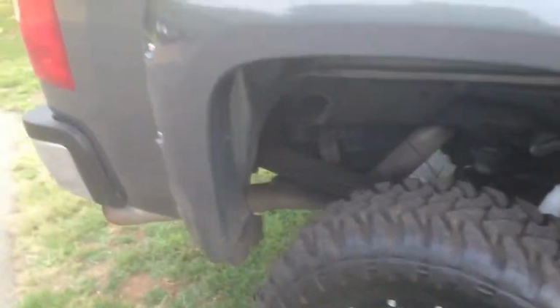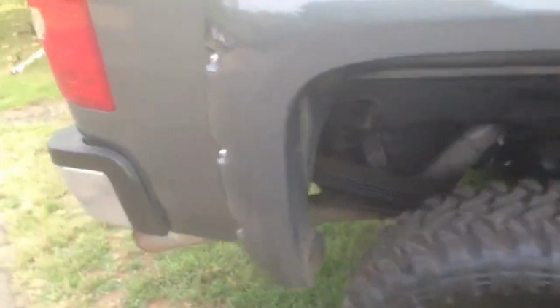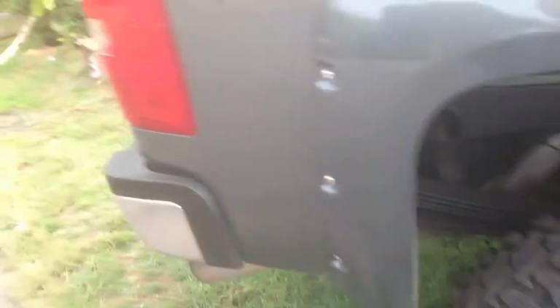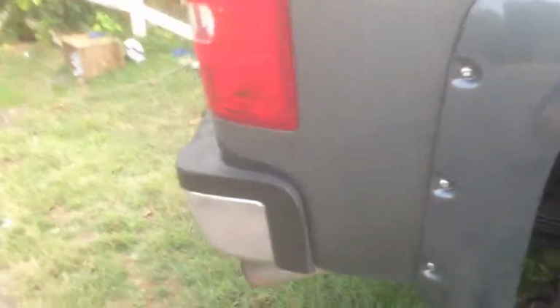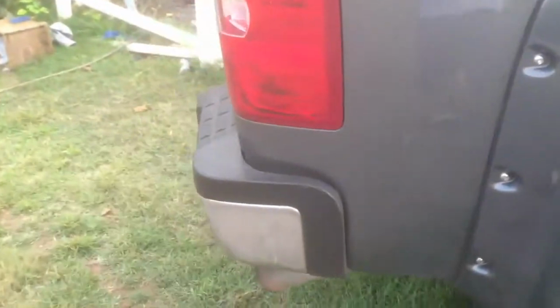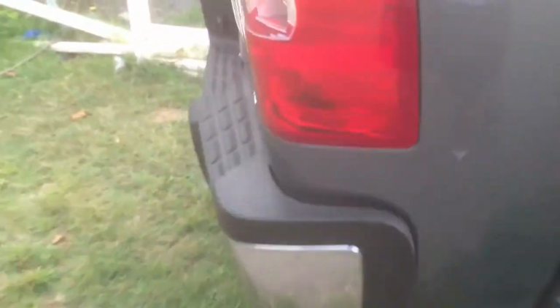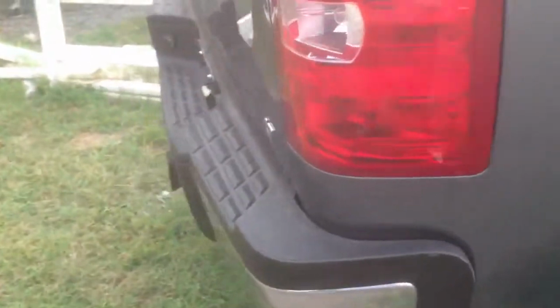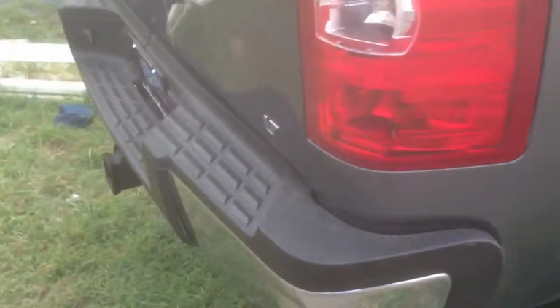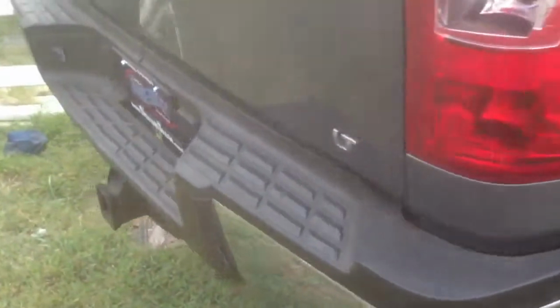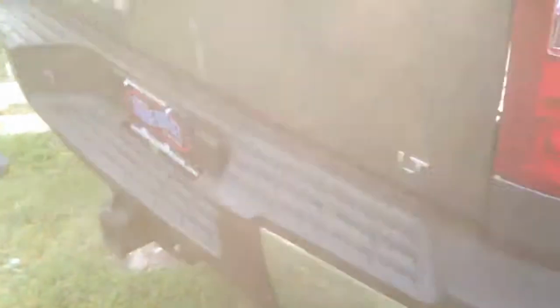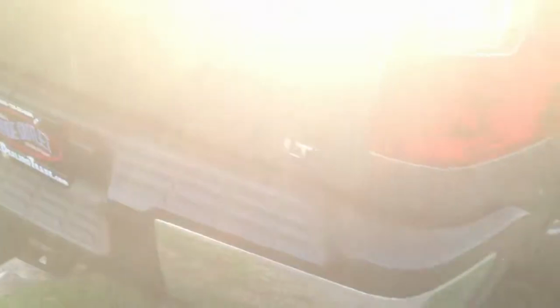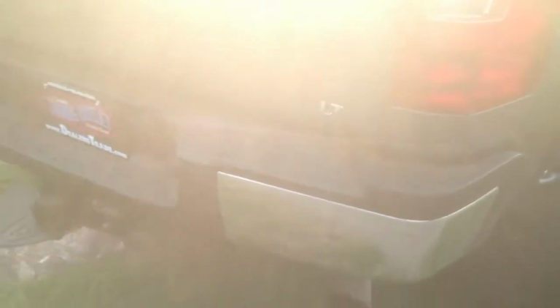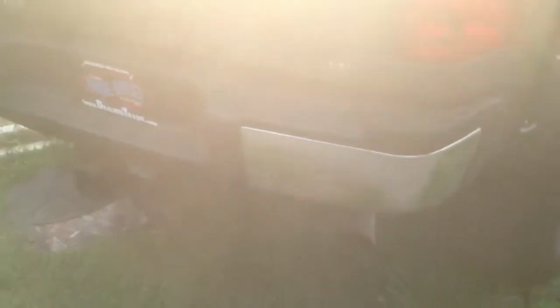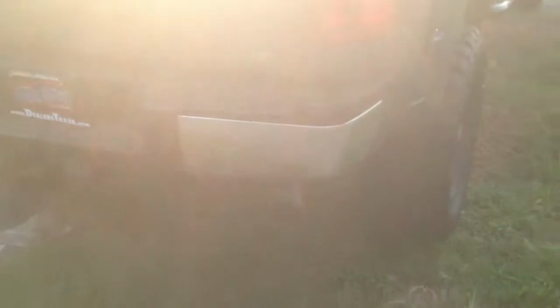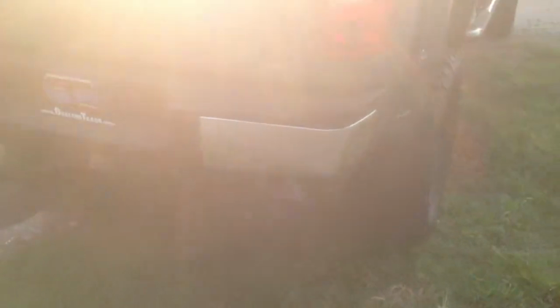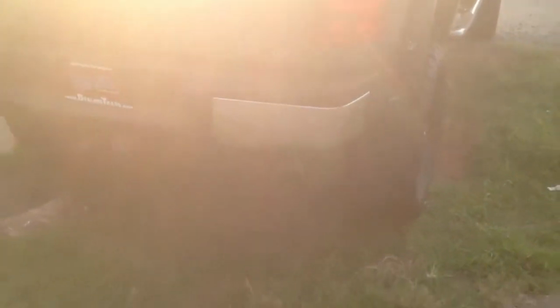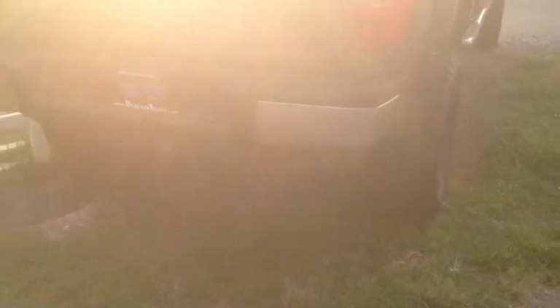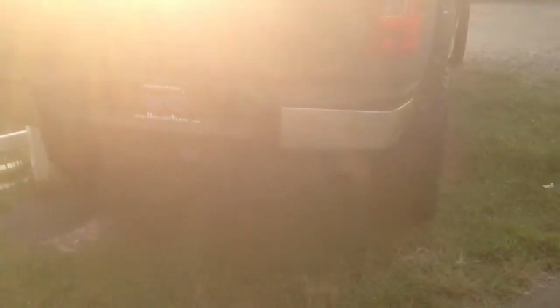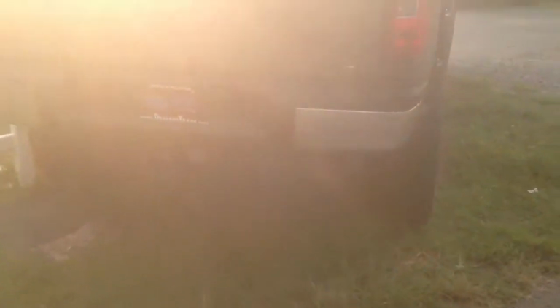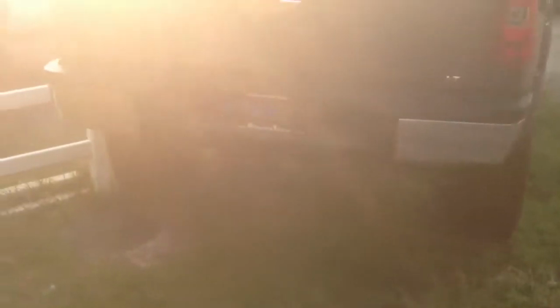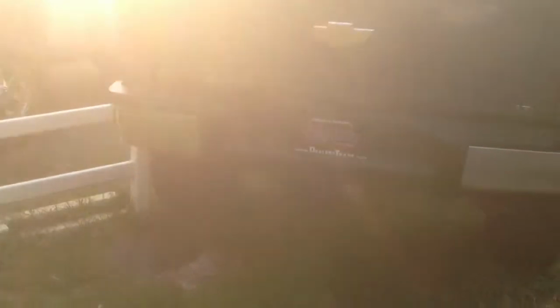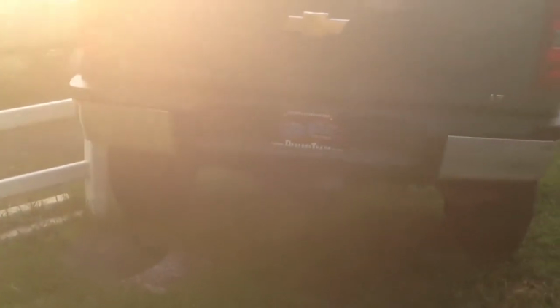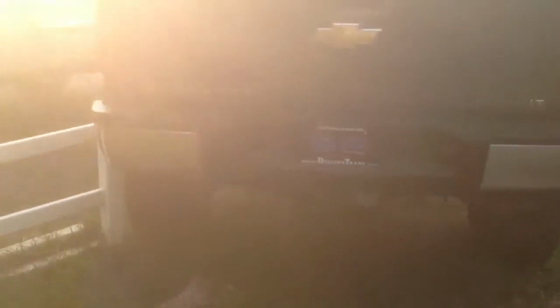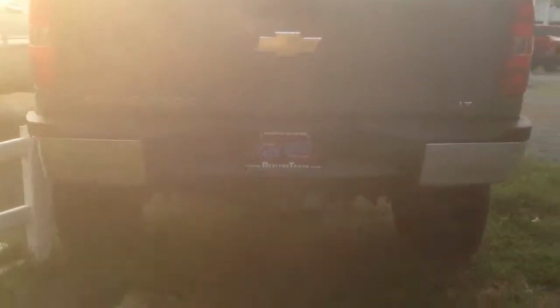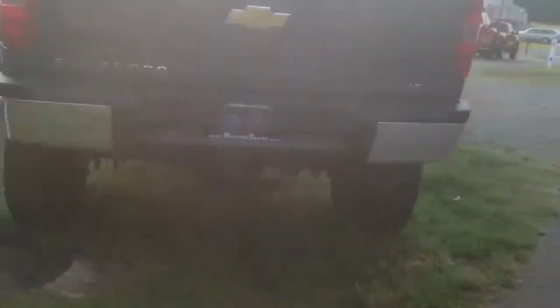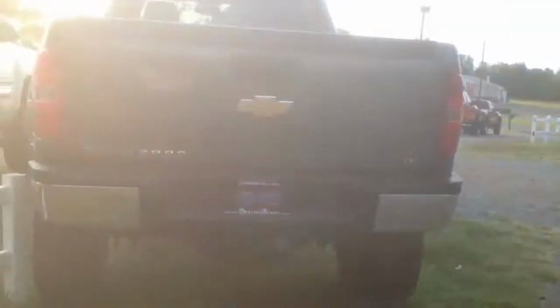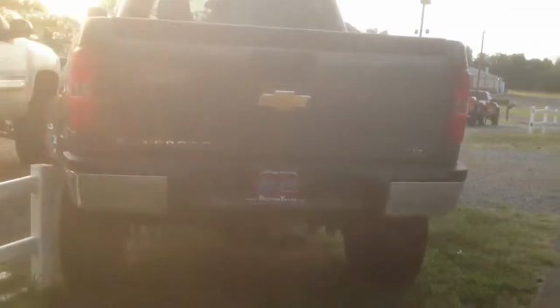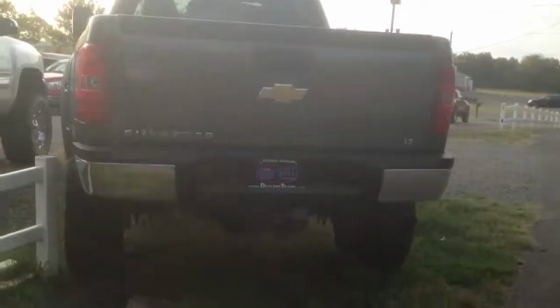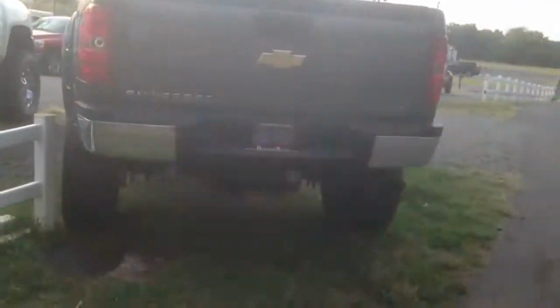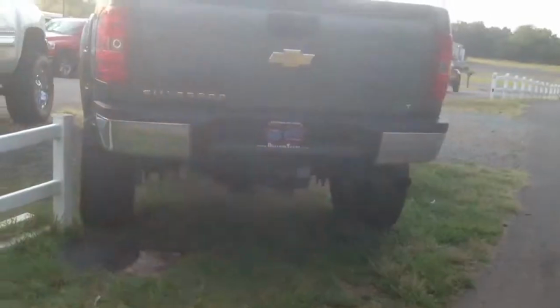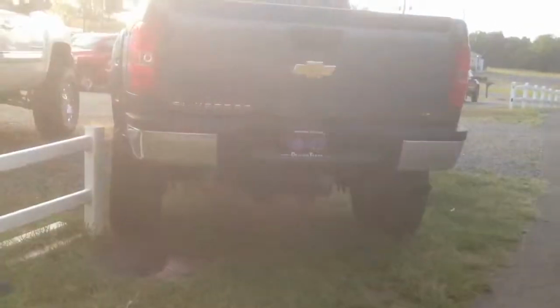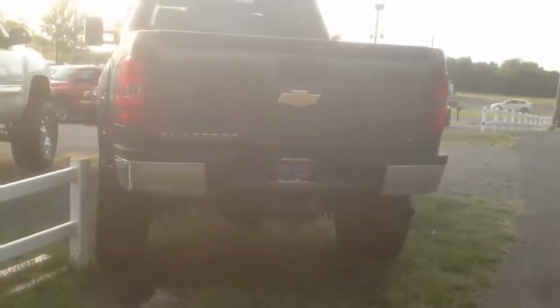We're open from 9 to 8 Monday through Friday and 9 to 7 on Saturday. Let us know when you can come check this truck out and we'll take you for a test drive. We'd be happy to set you up an appointment.